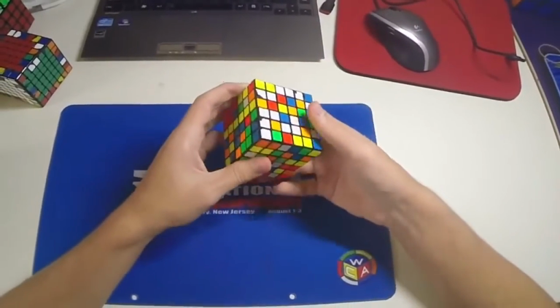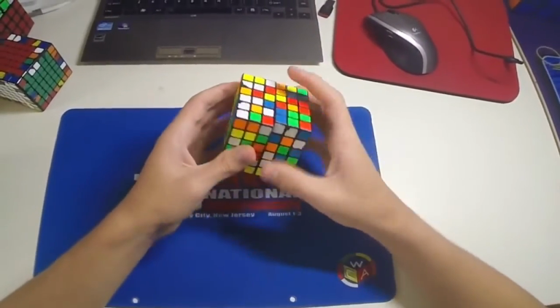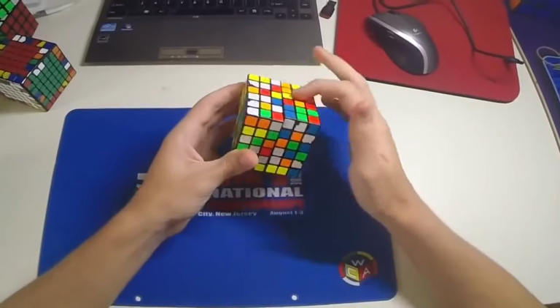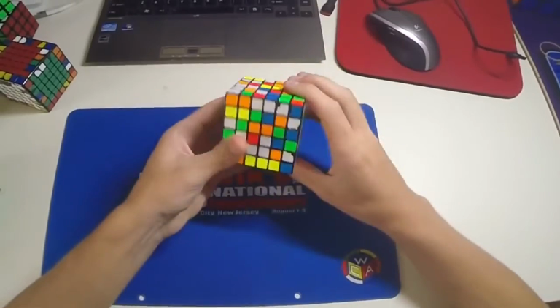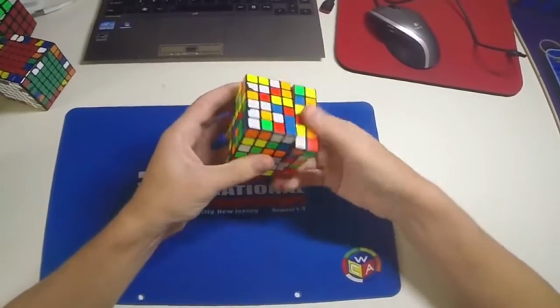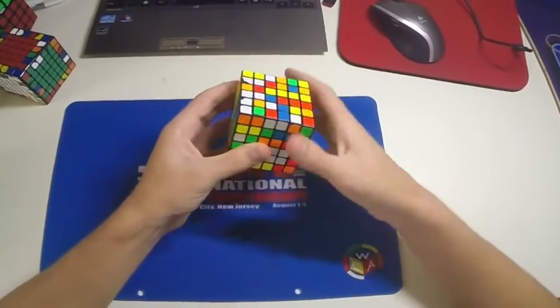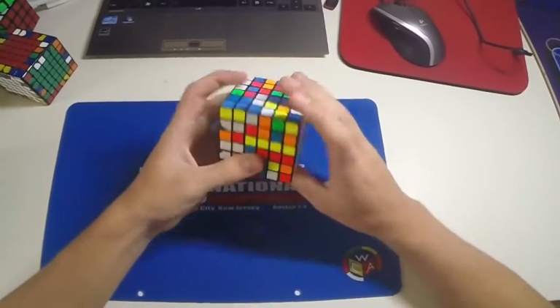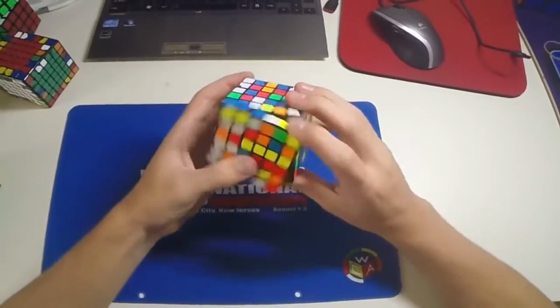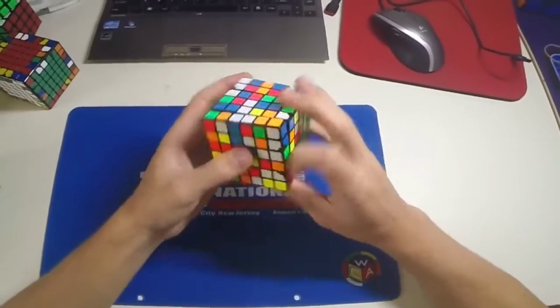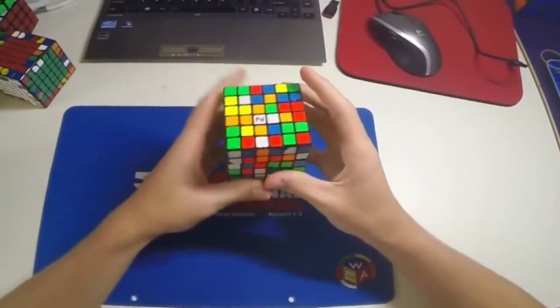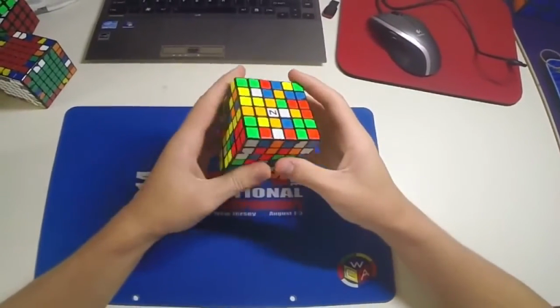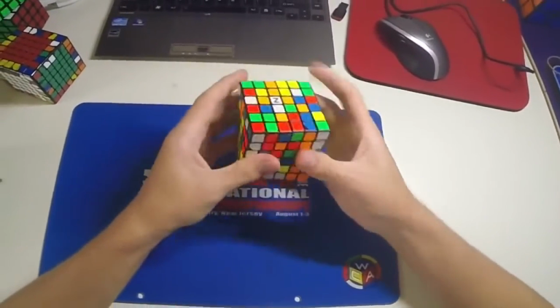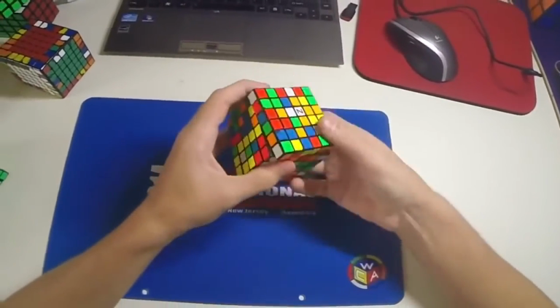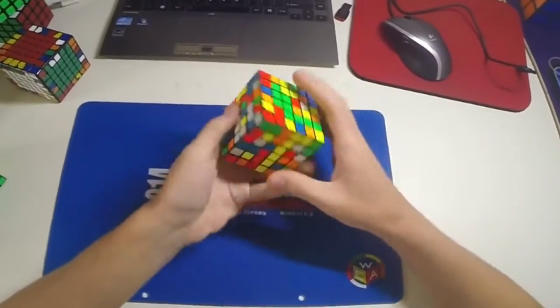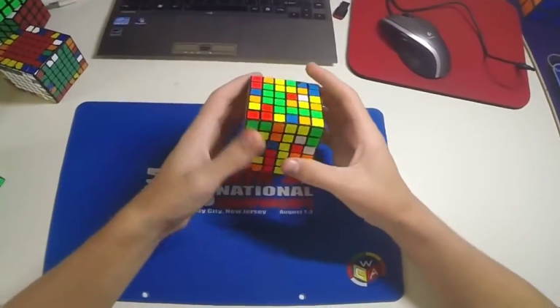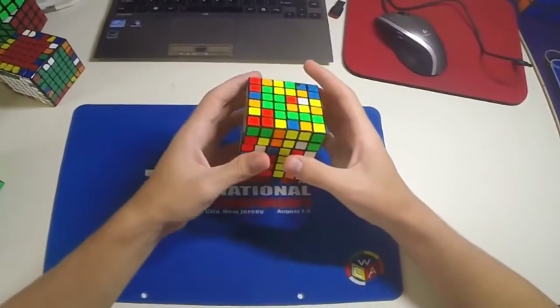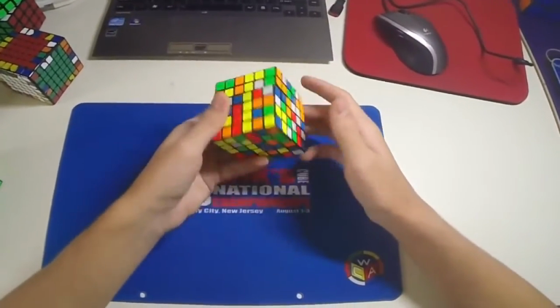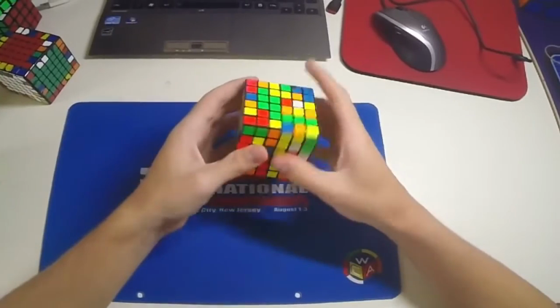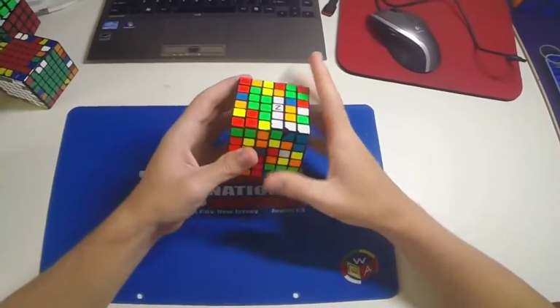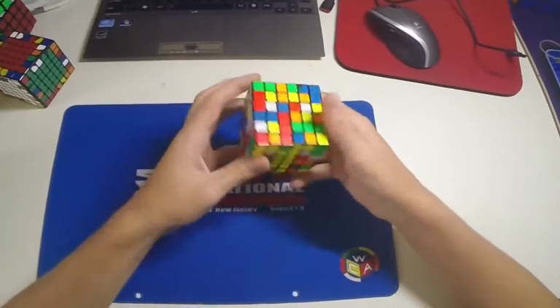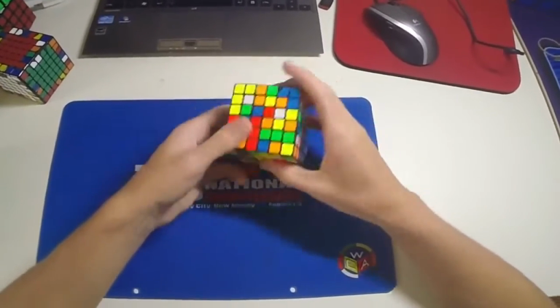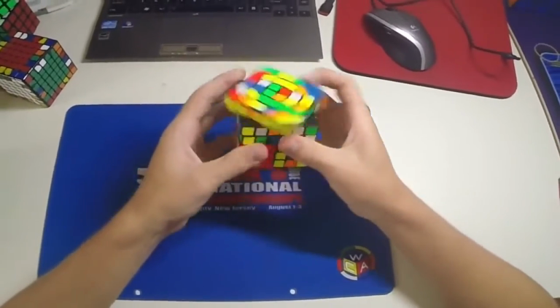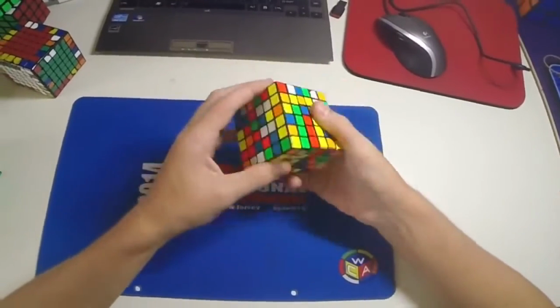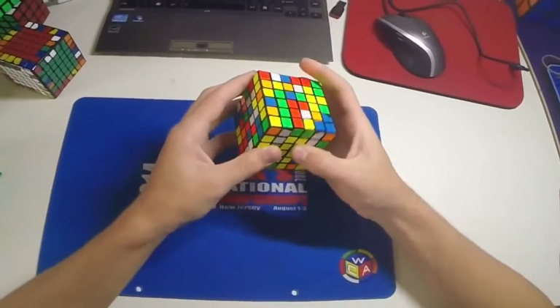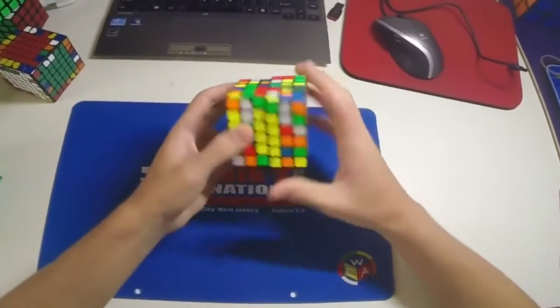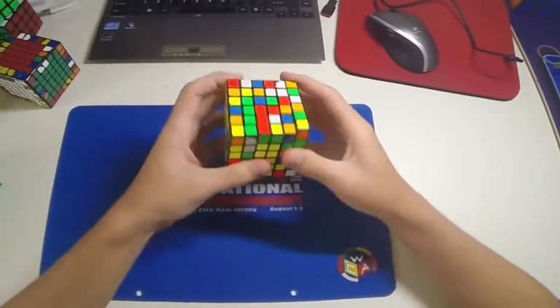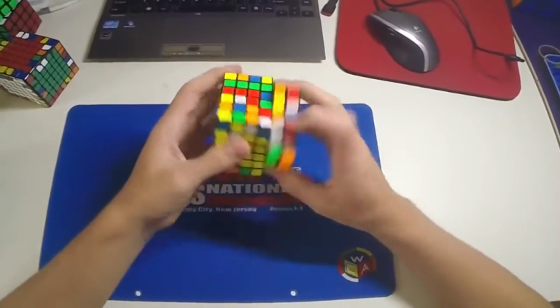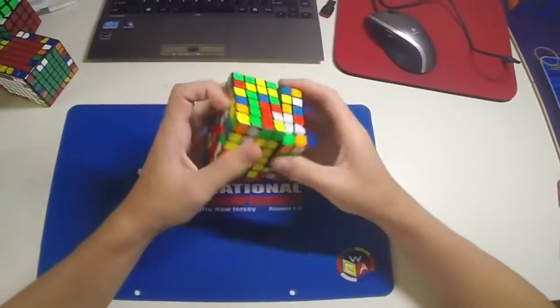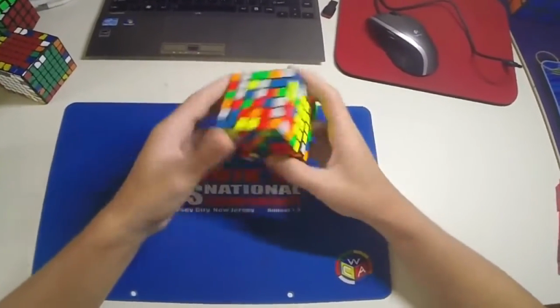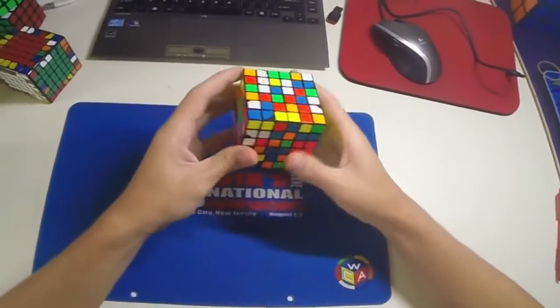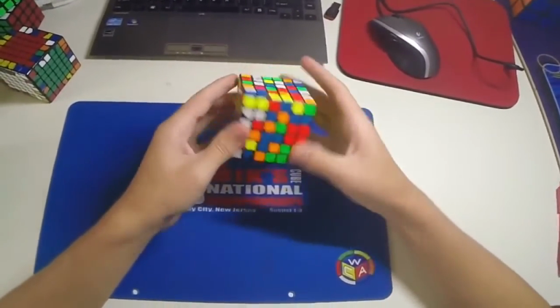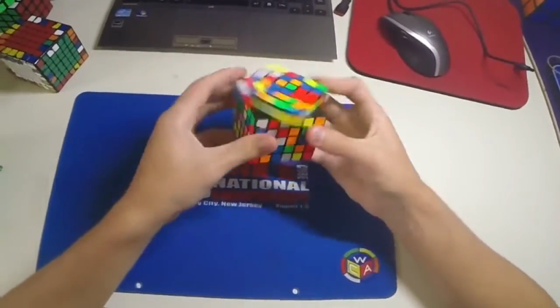So pair these two up, then that one, then there, and then the last one.